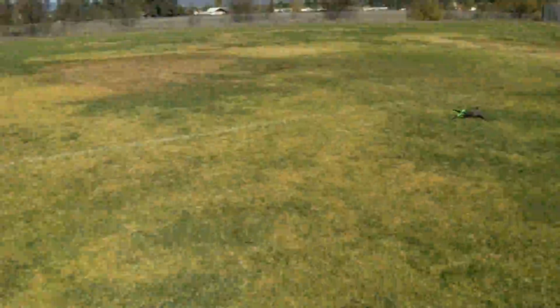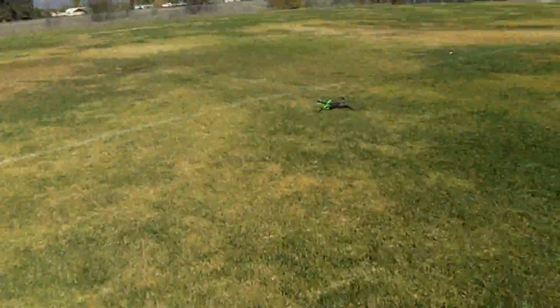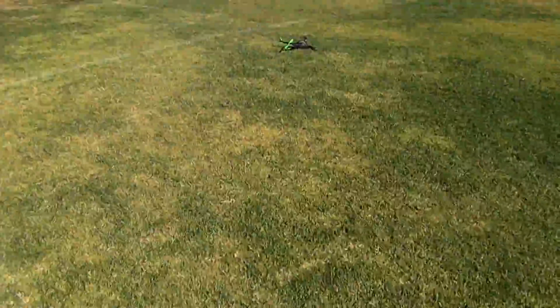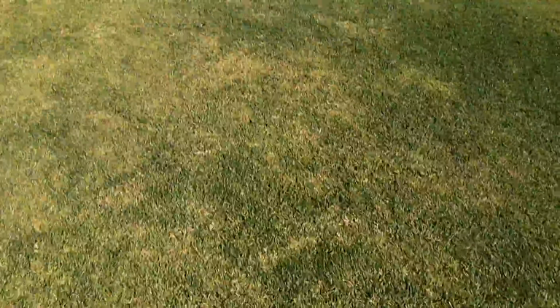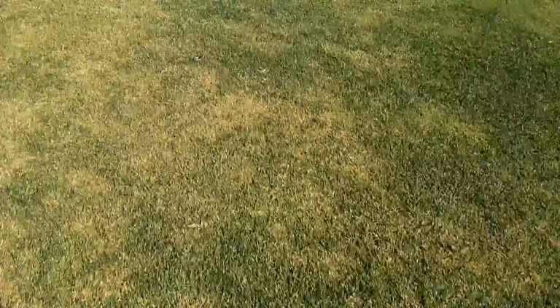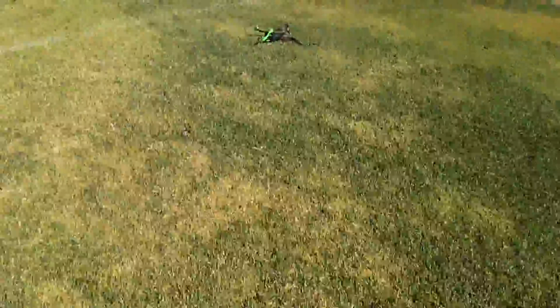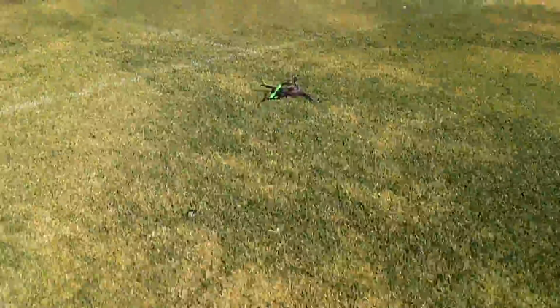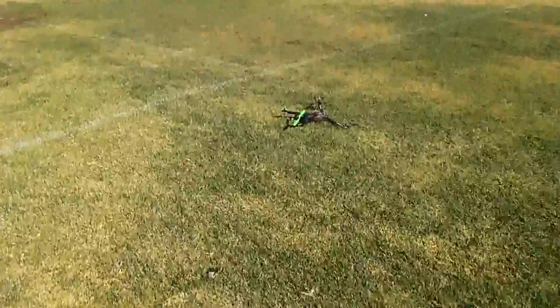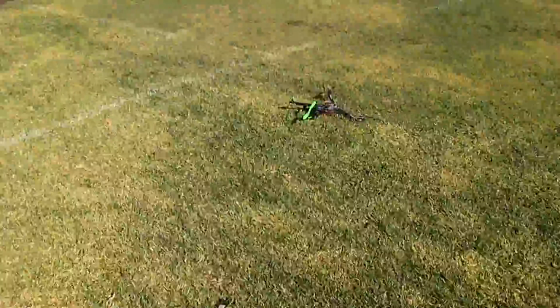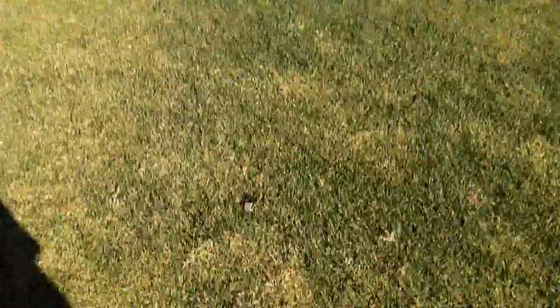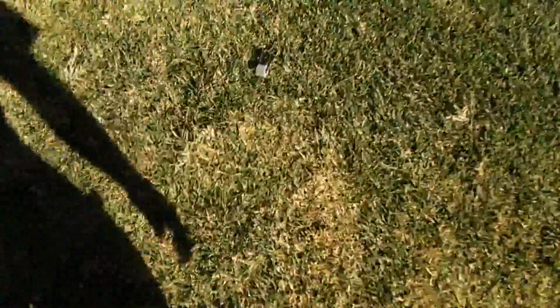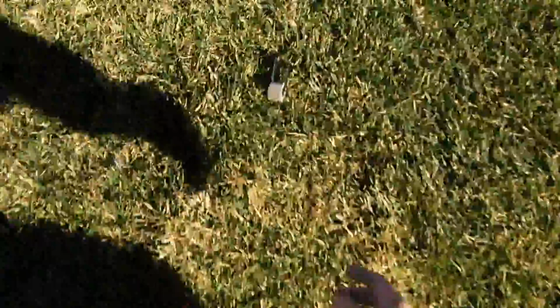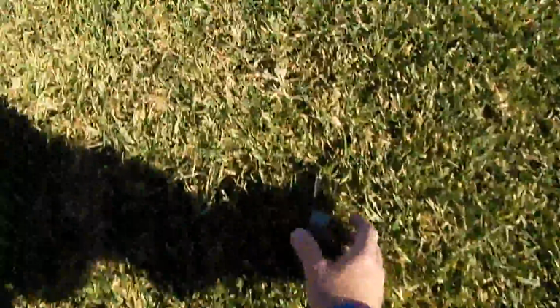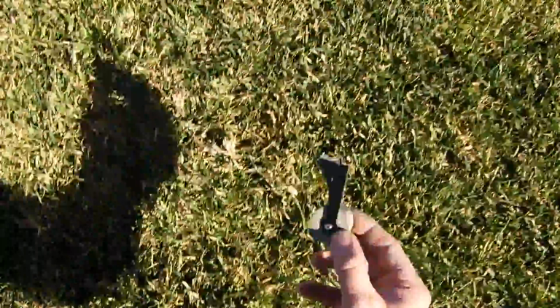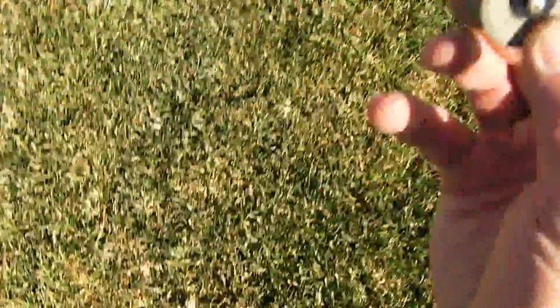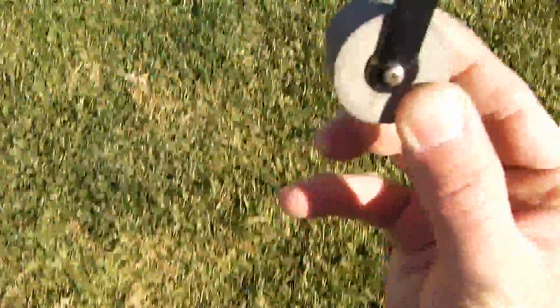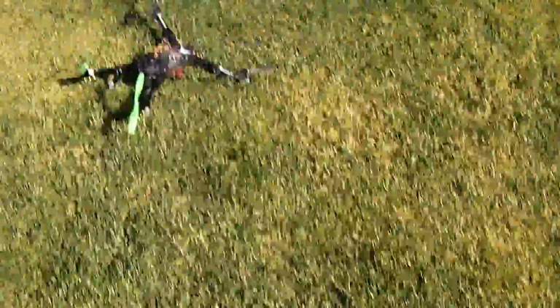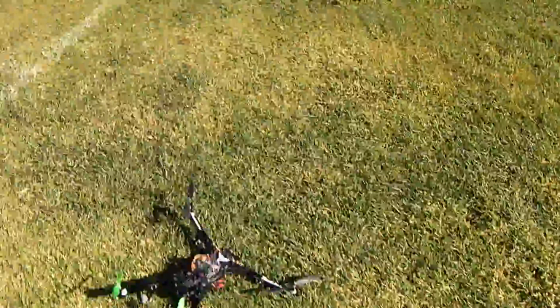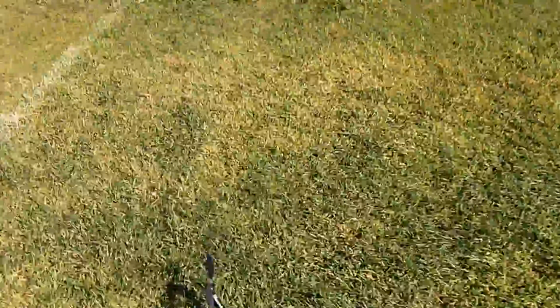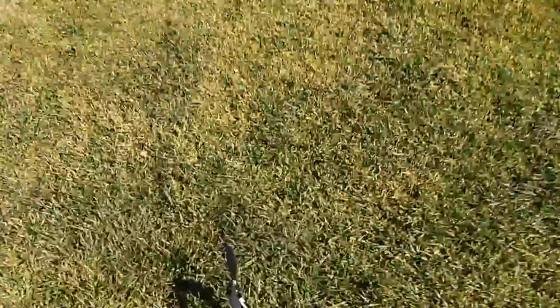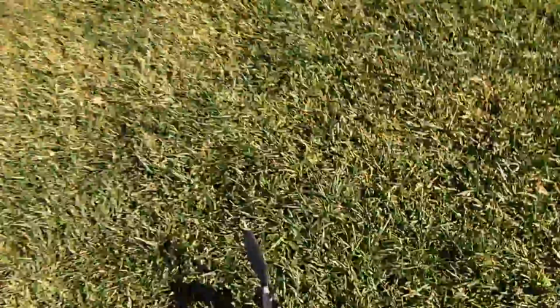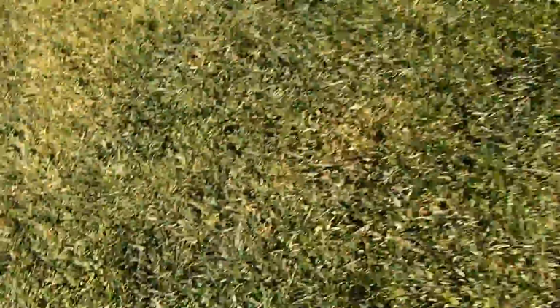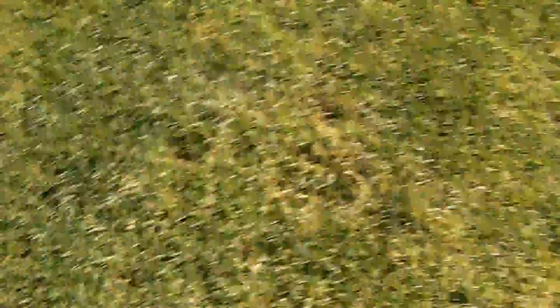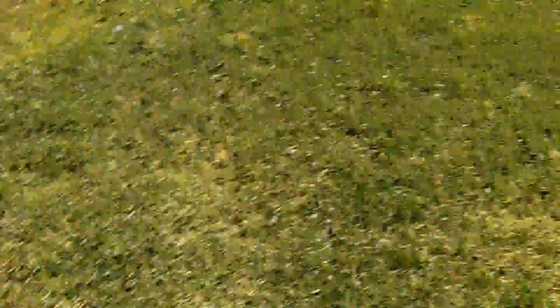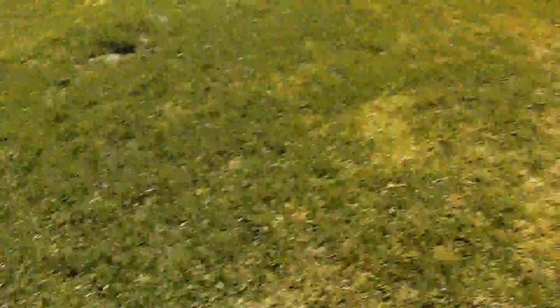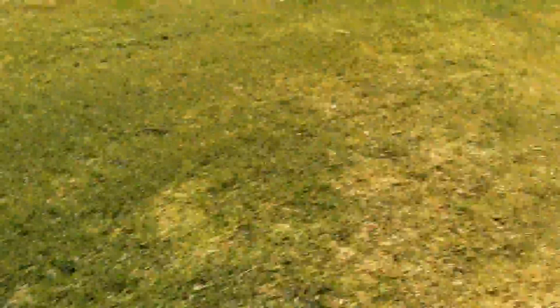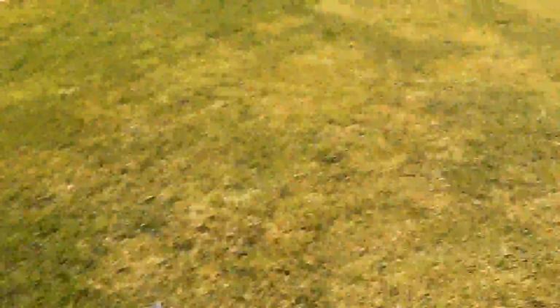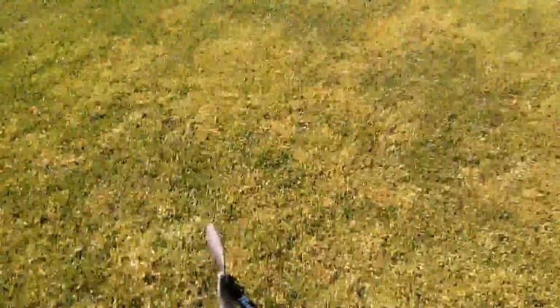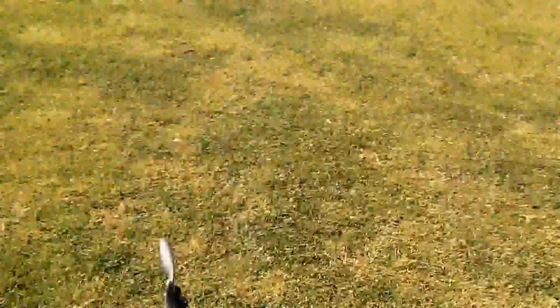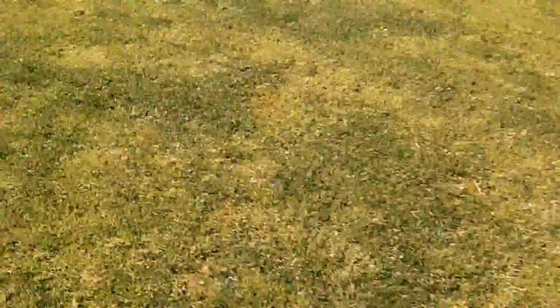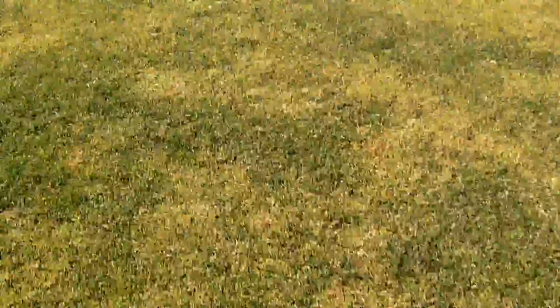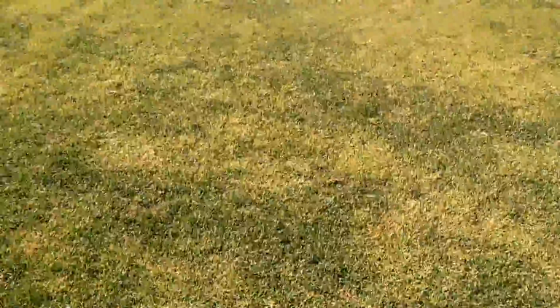Apparently I like it too much. Landing gear gone. Props and everything else looks in good shape.